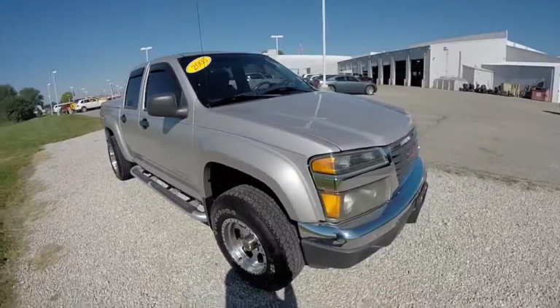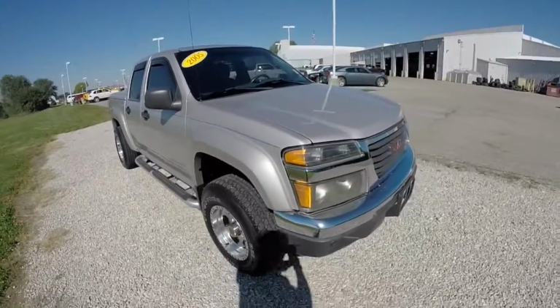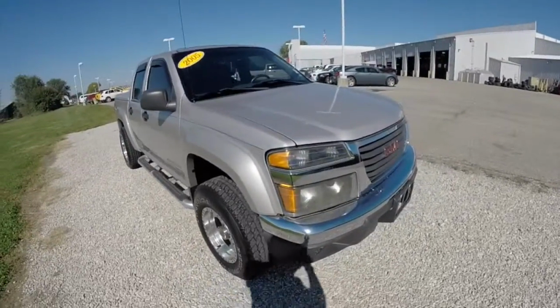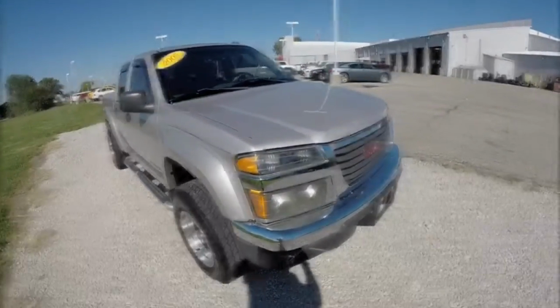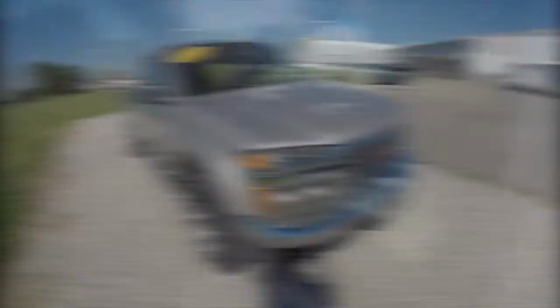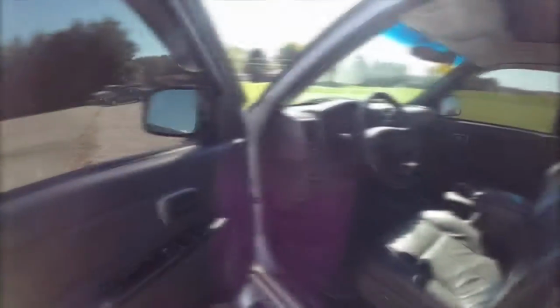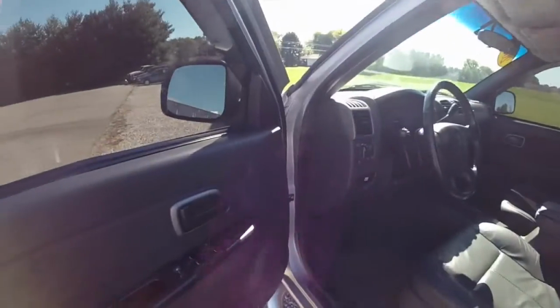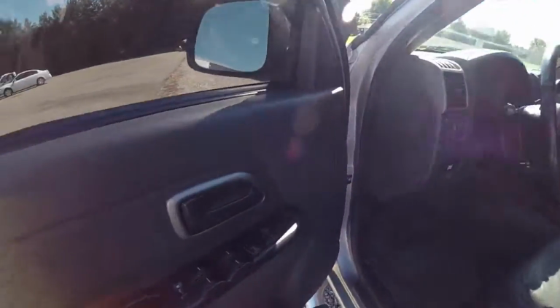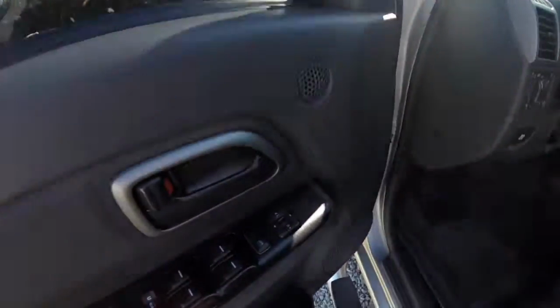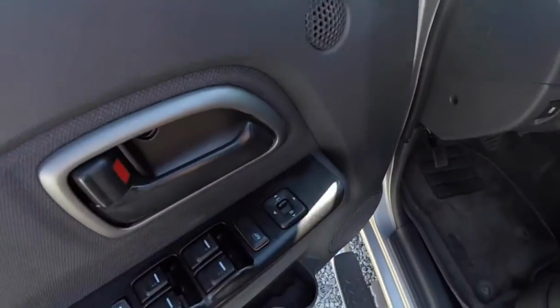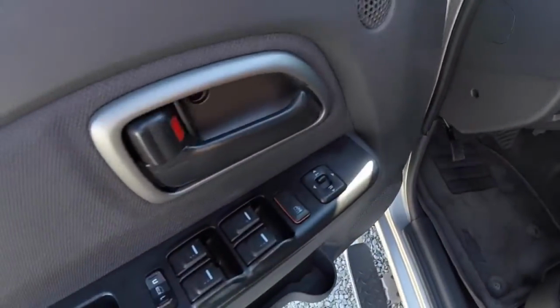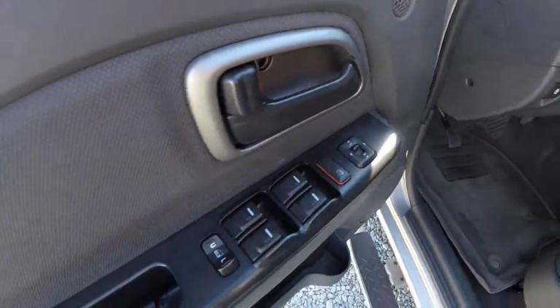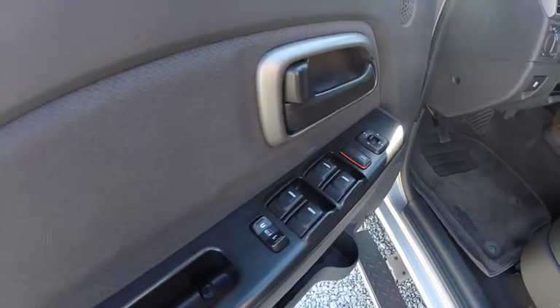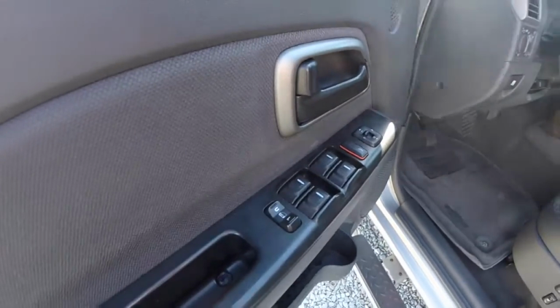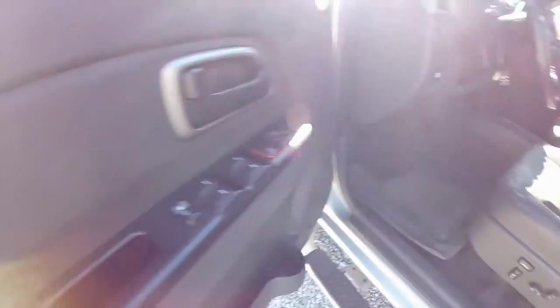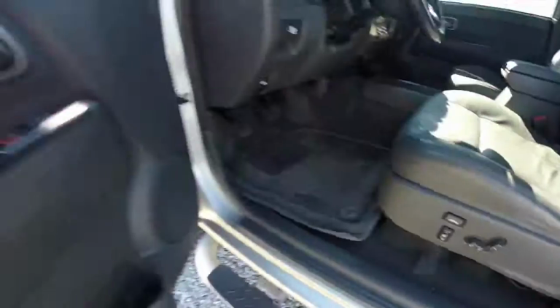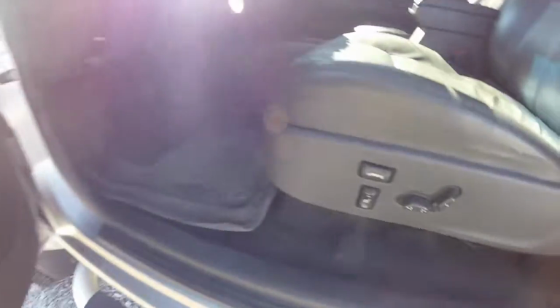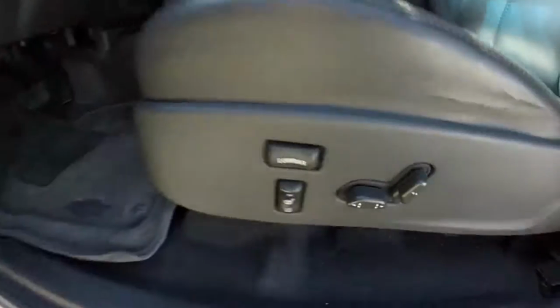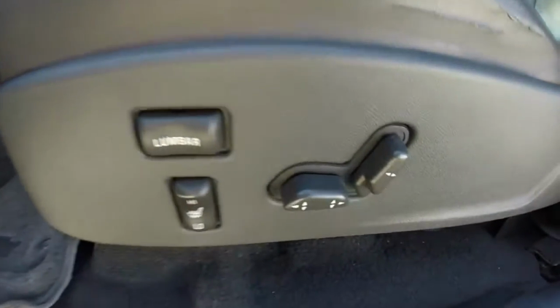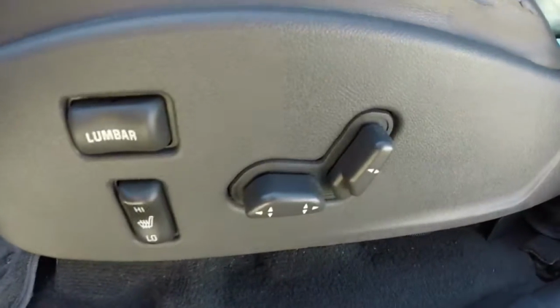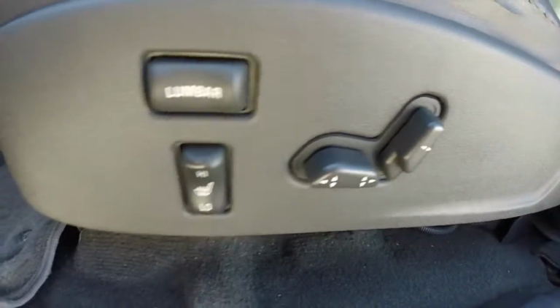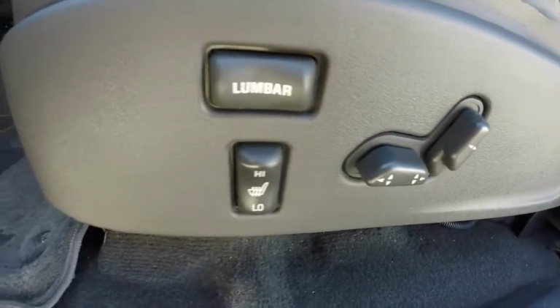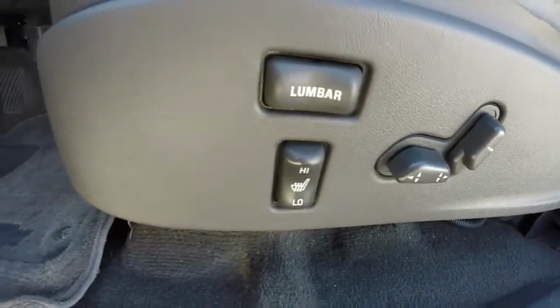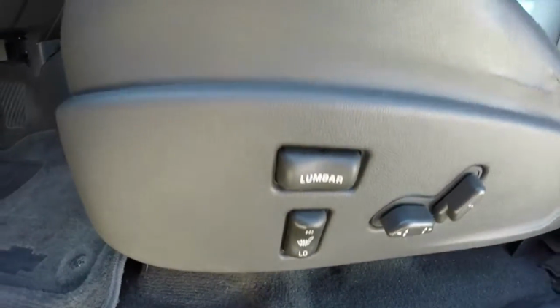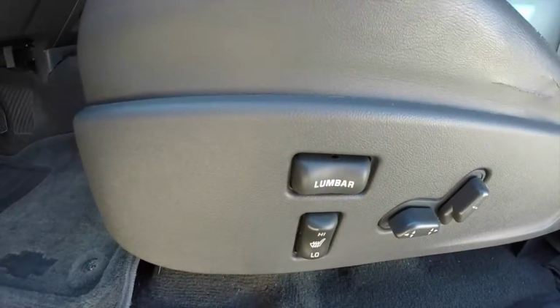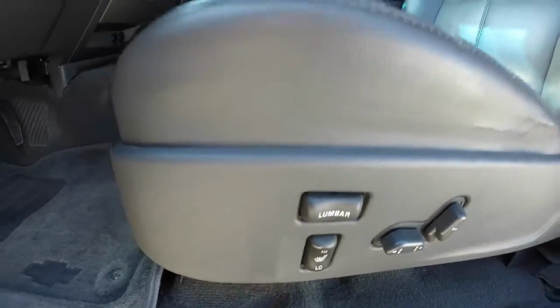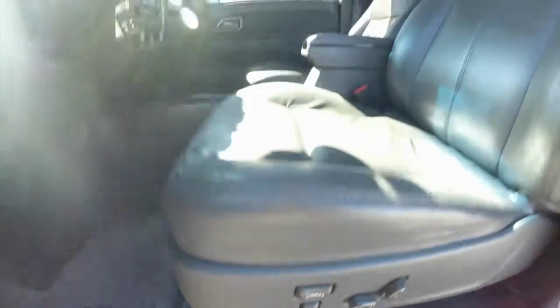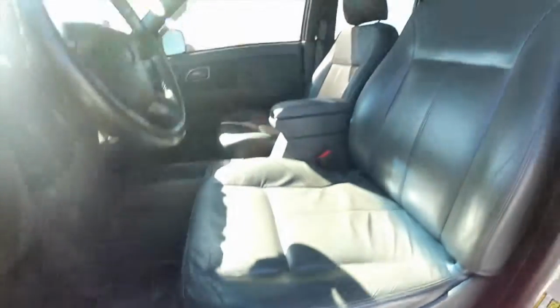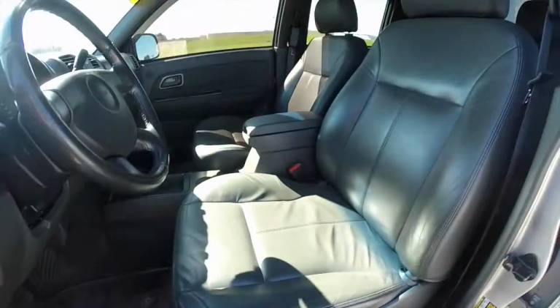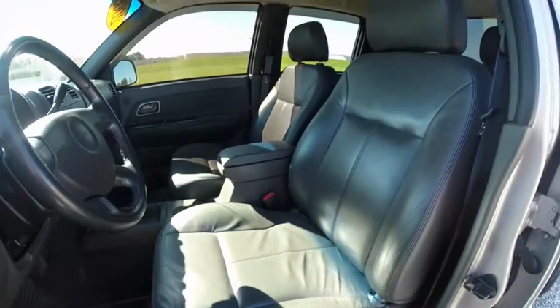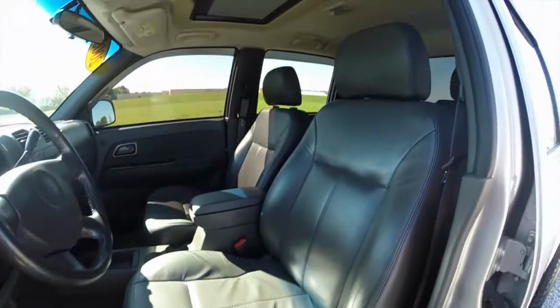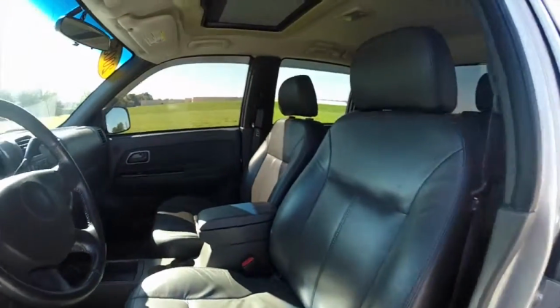Let's go take a look at the interior. Inside we have power windows, power mirrors, and power door locks. We've also got an eight-way power driver's seat with heated seats and adjustable lumbar support. They are the leather bucket seats.